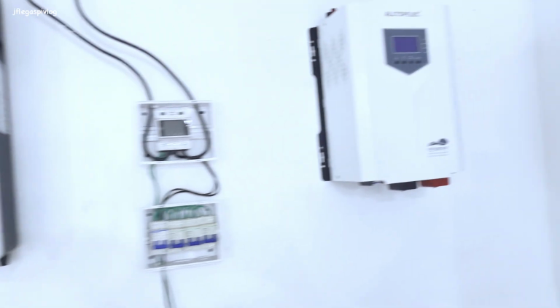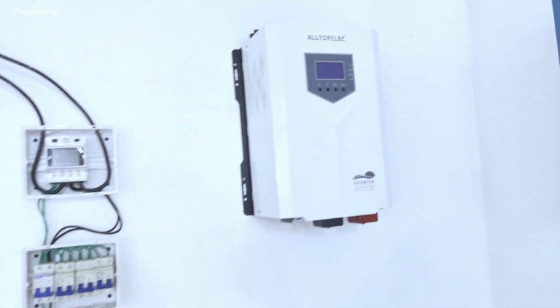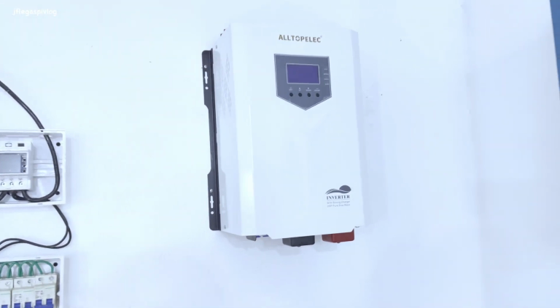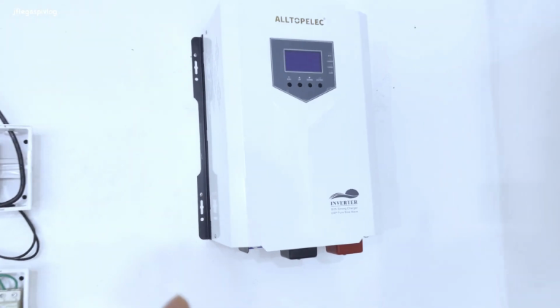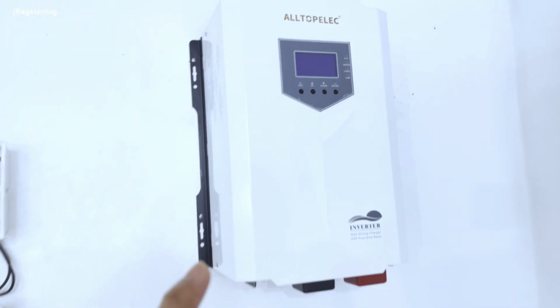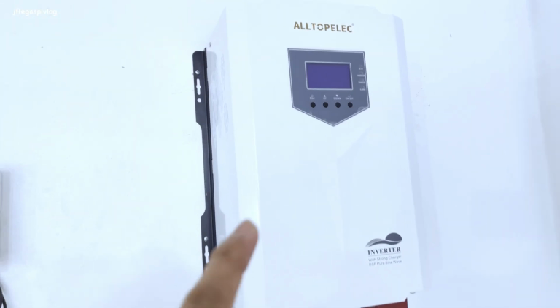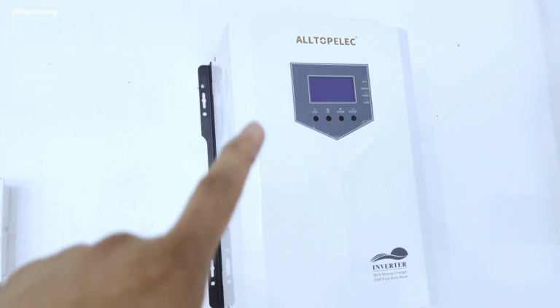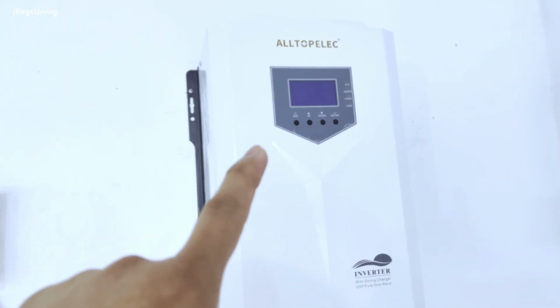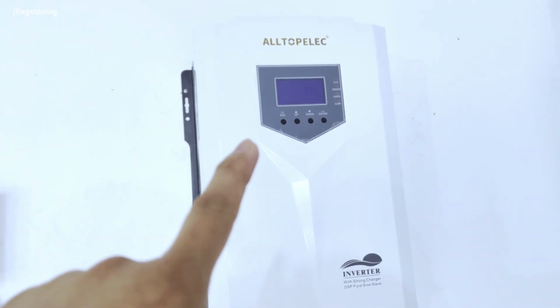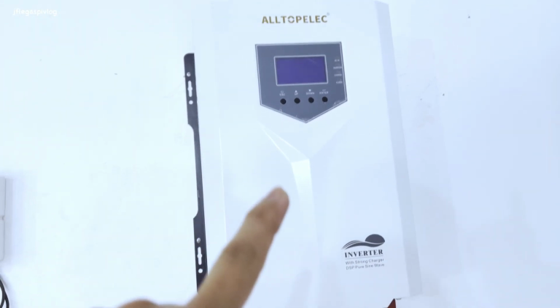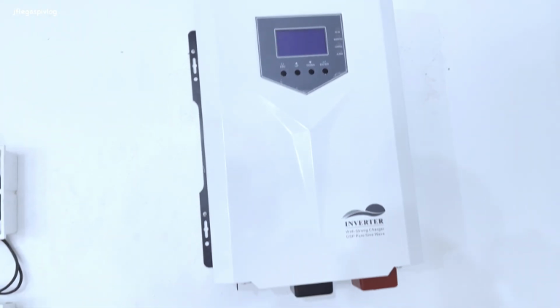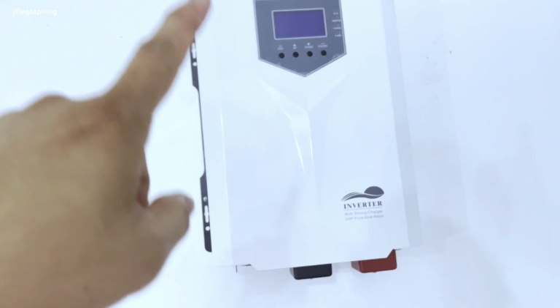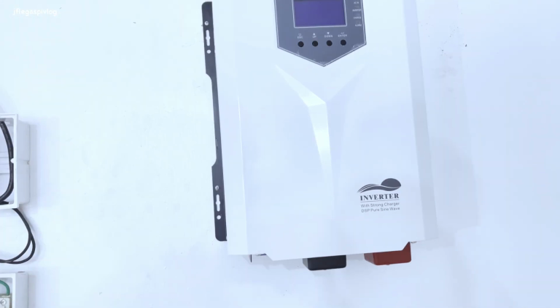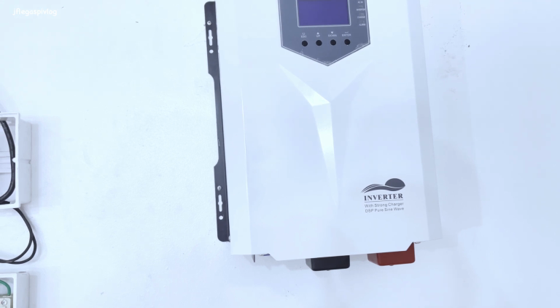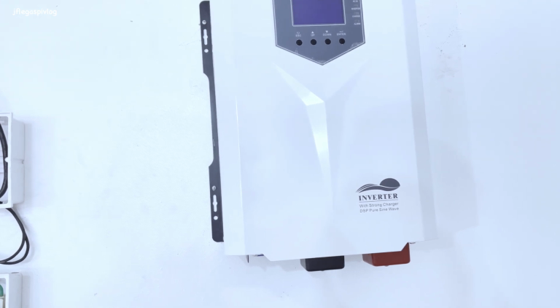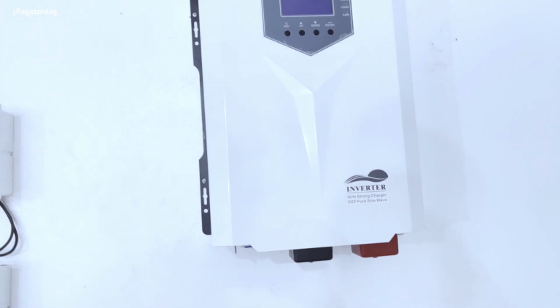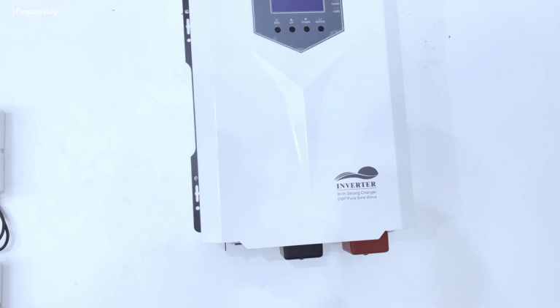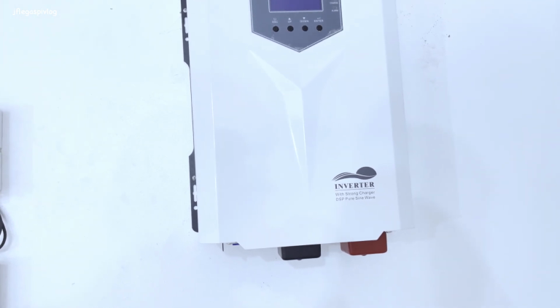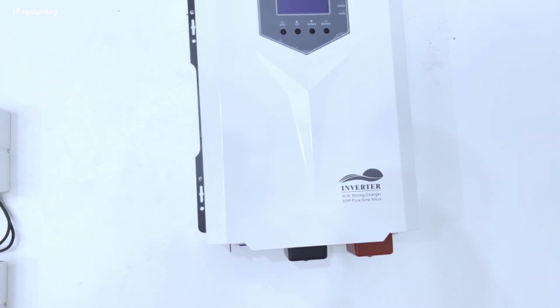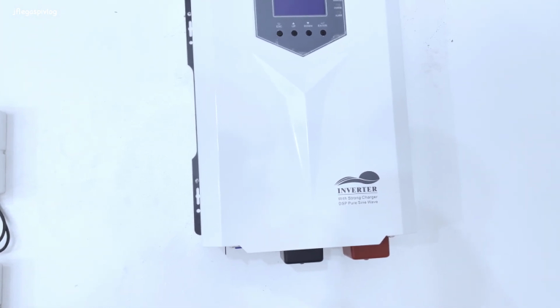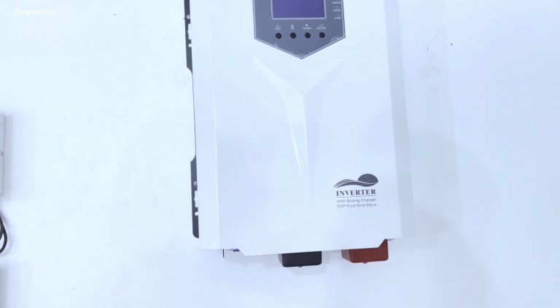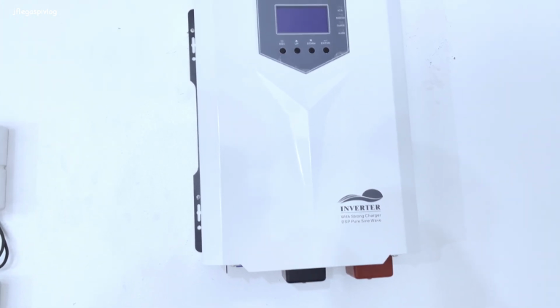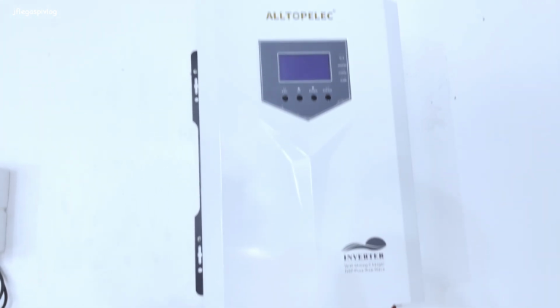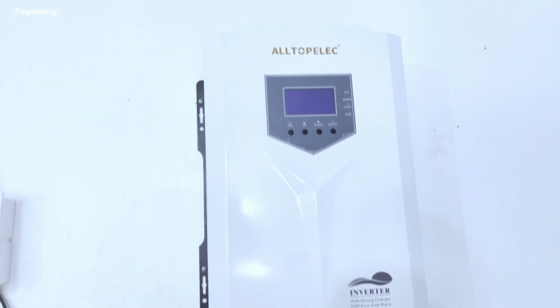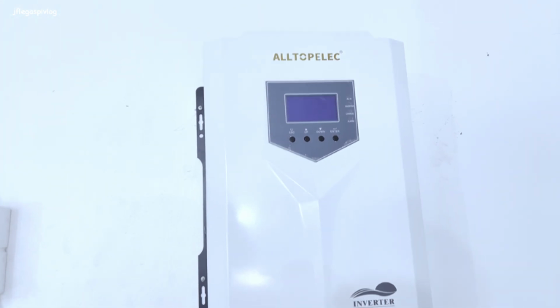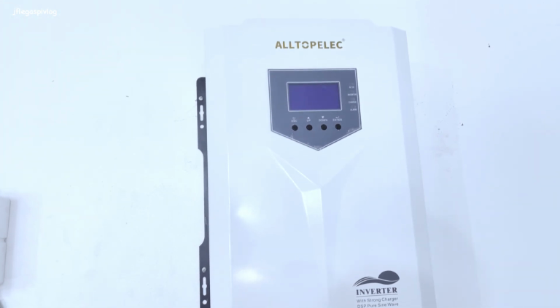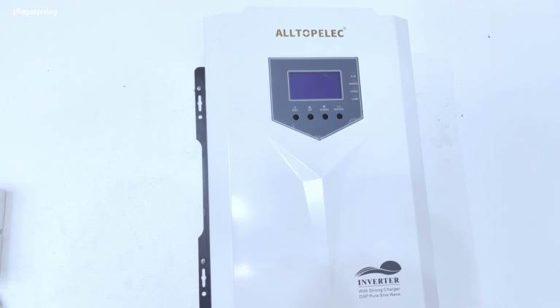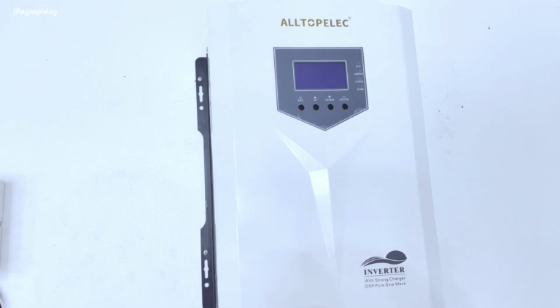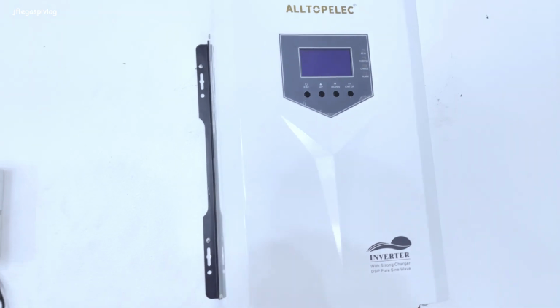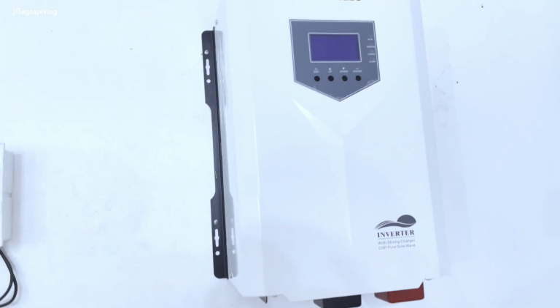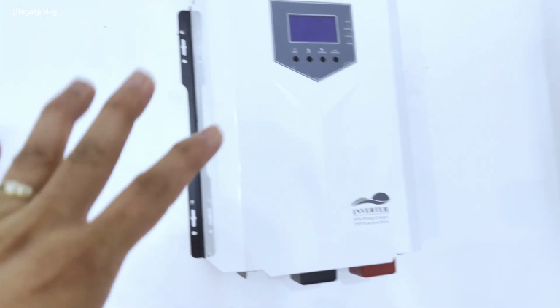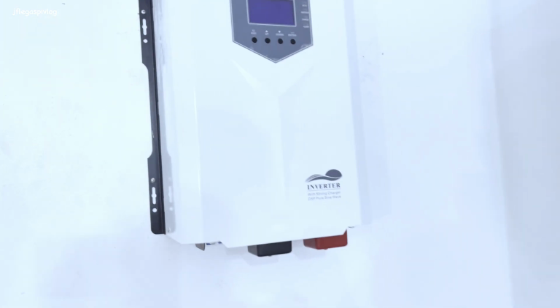Ito naman yung kanilang hybrid inverter. Ang sabi na sa akin ito ay hybrid off-grid na 5 kilowatt. Ang presyo nito ay nasa 30,000 pesos.